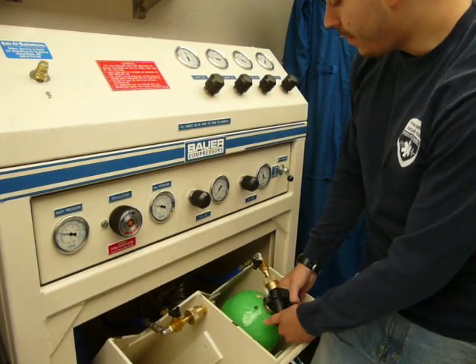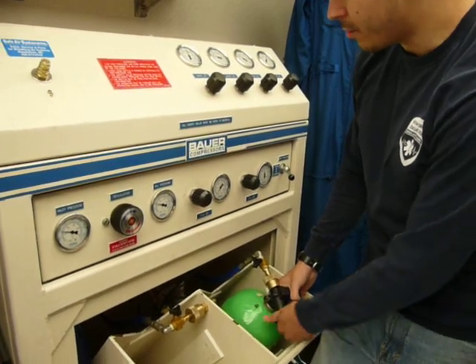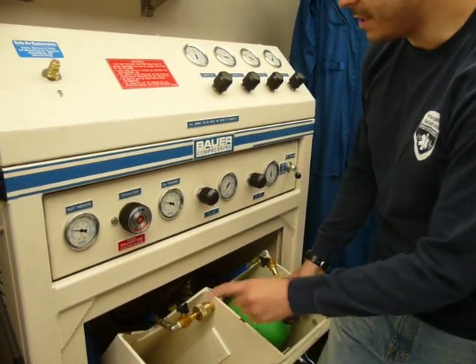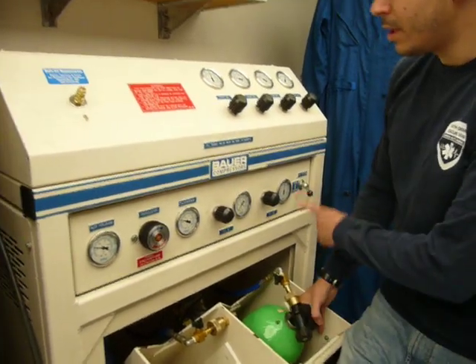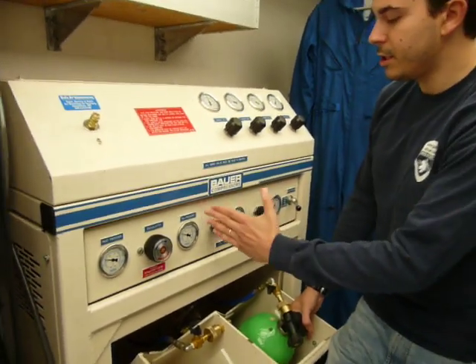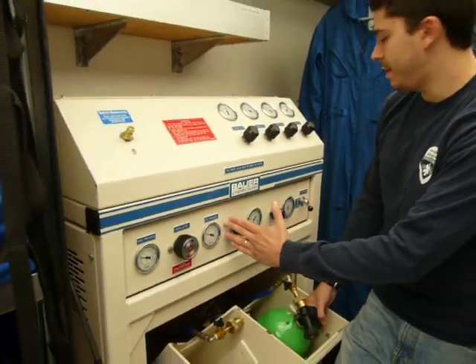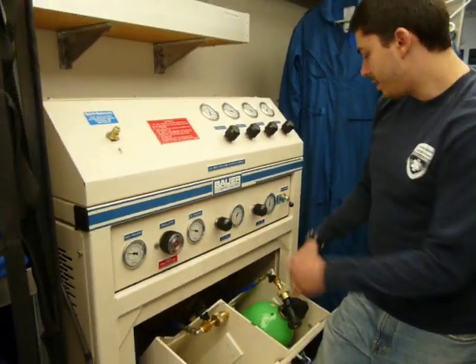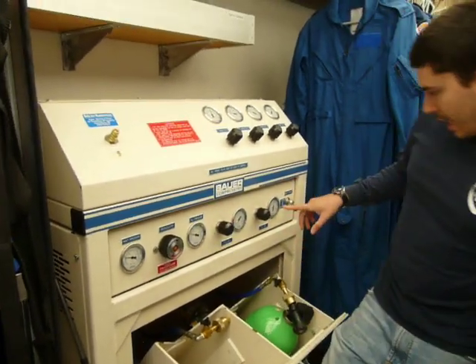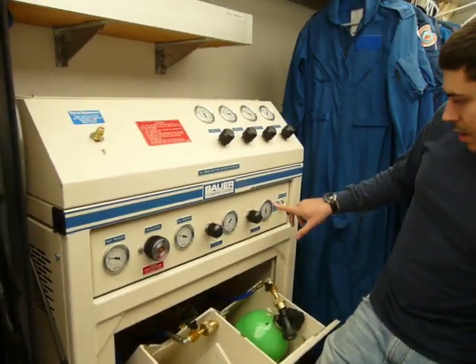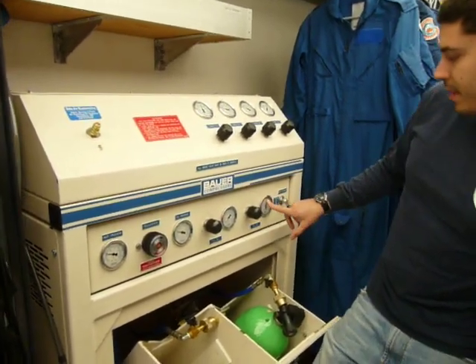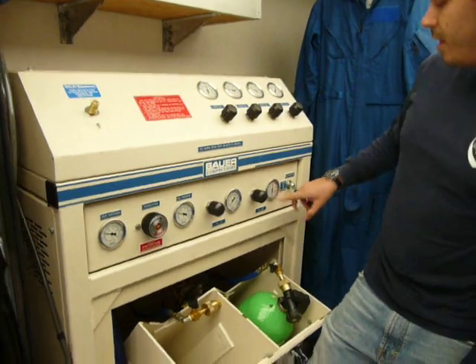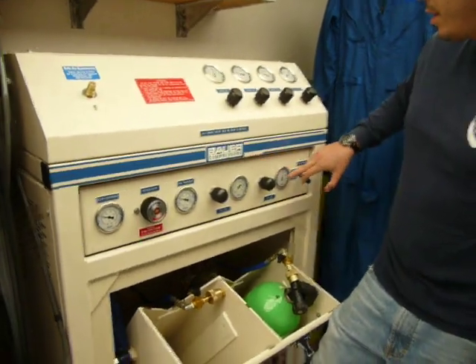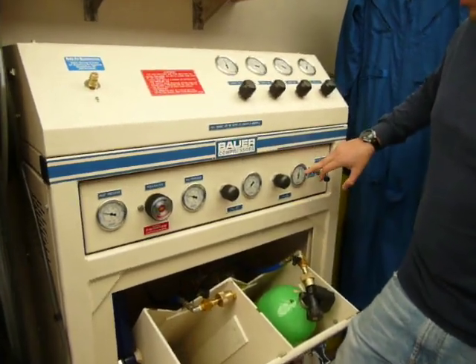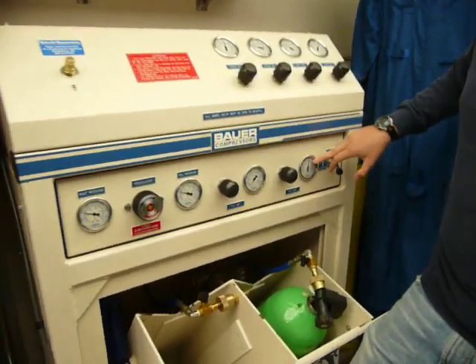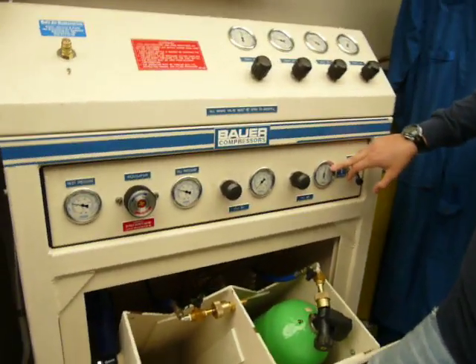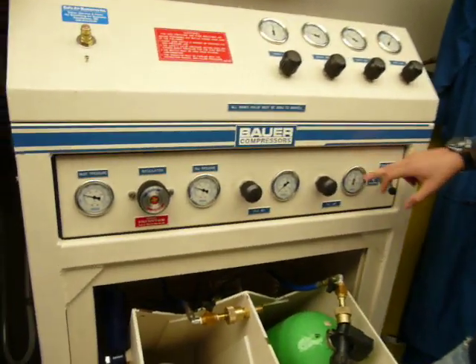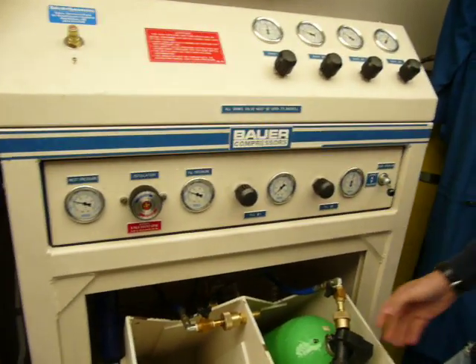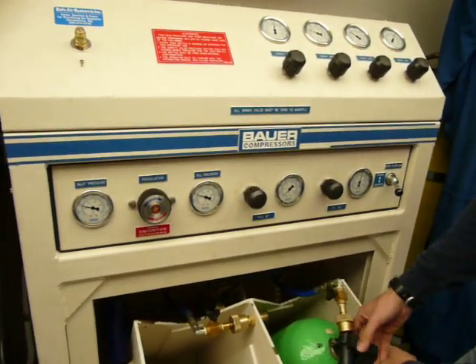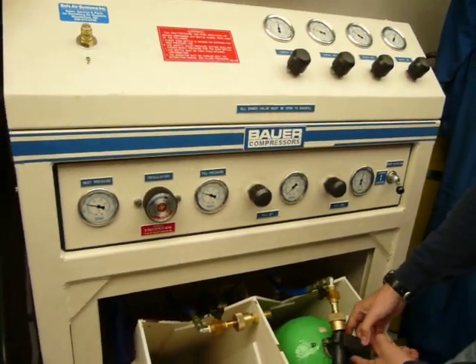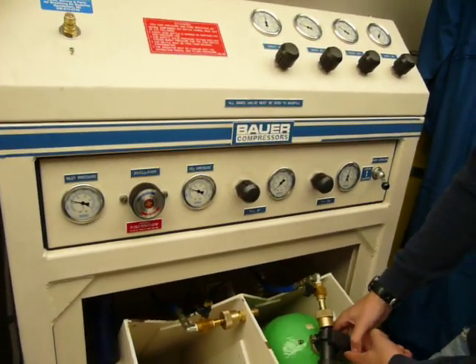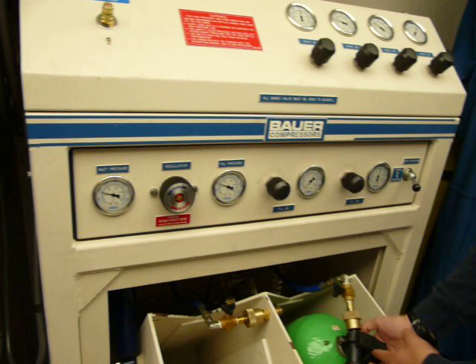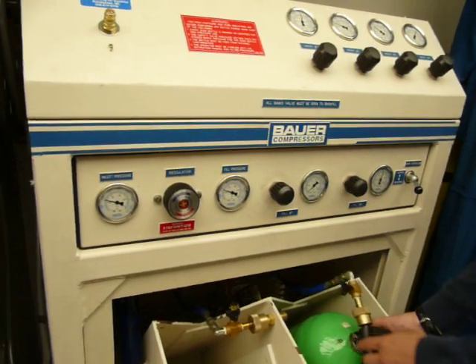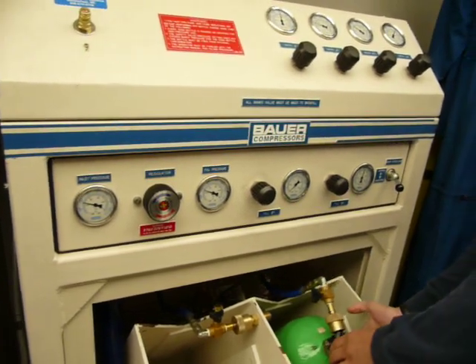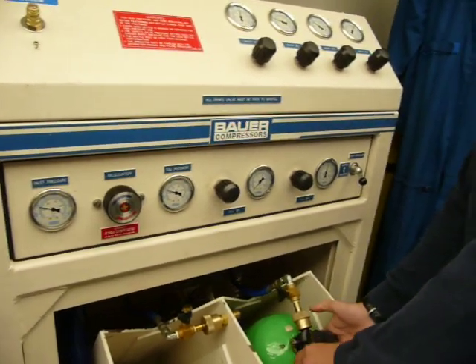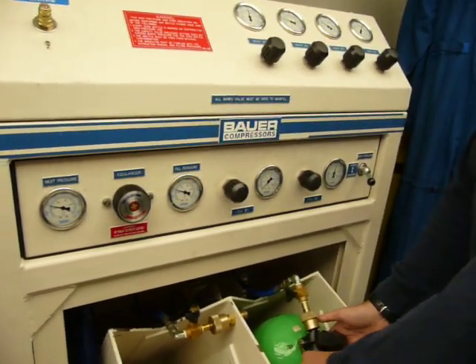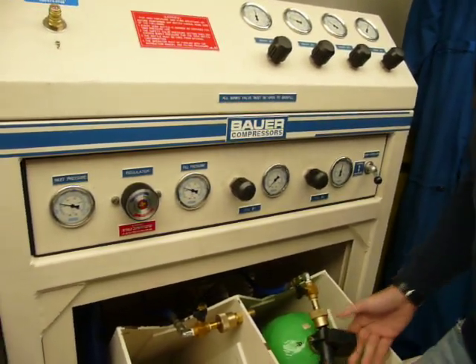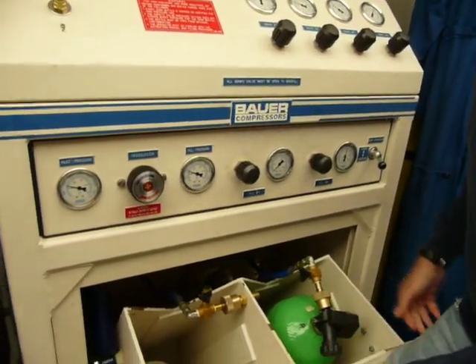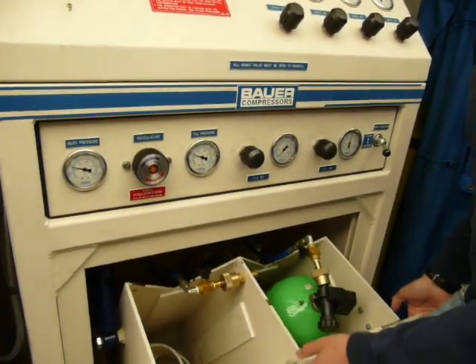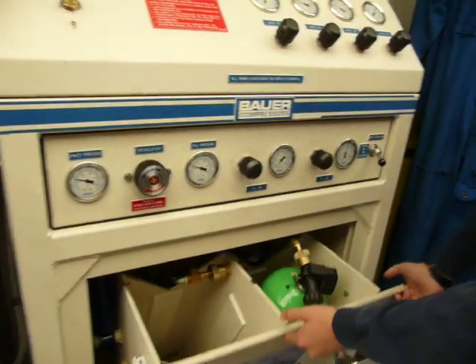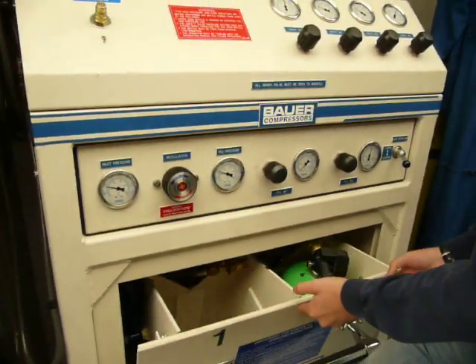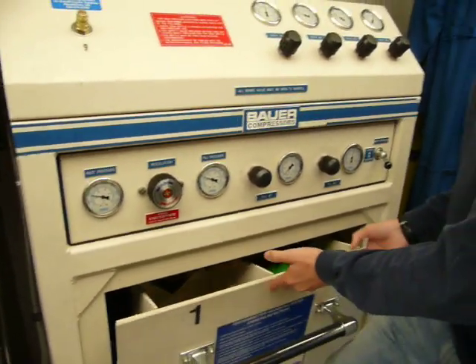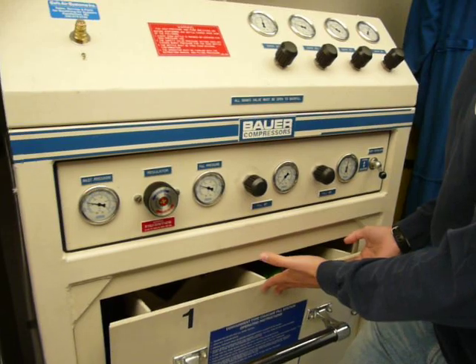This is going to pressurize the system just back to this point. And what we need to do is check that the value here is the same as the value on the SCBA bottle. They are — they're within about 10% of each other.